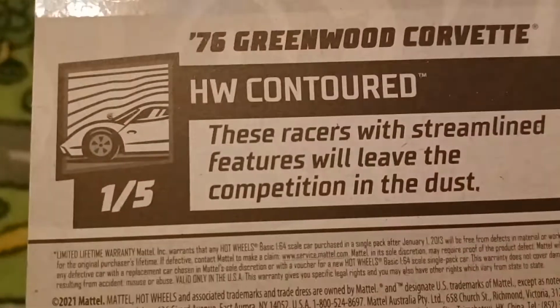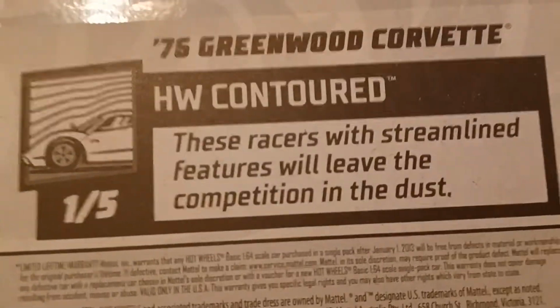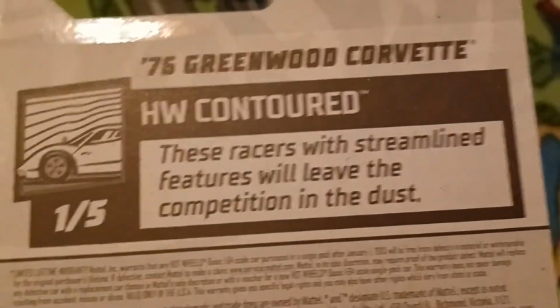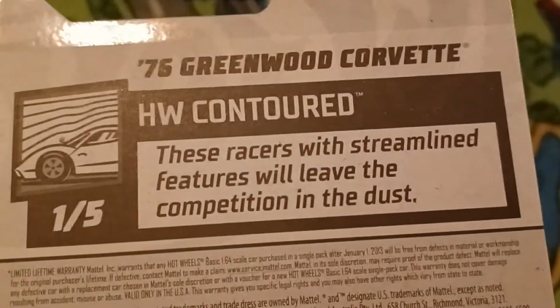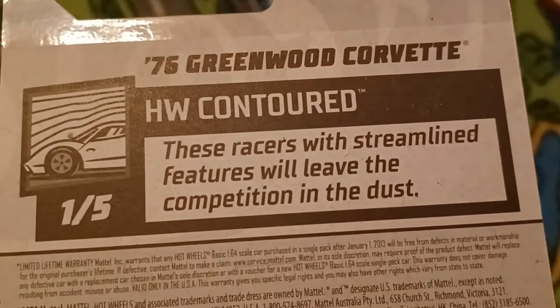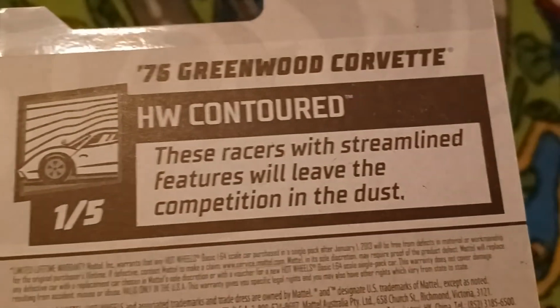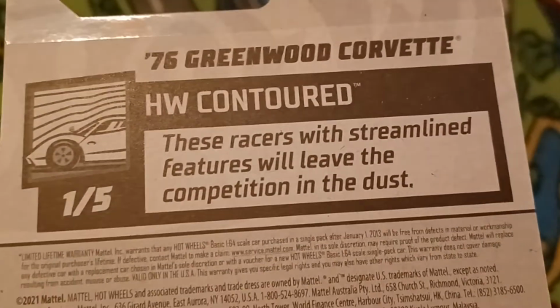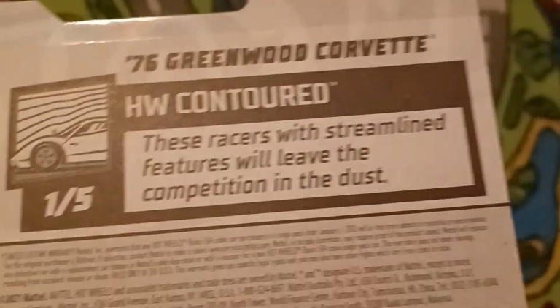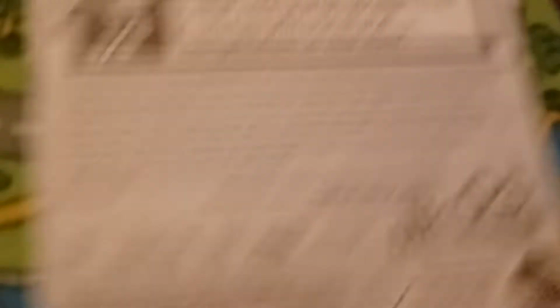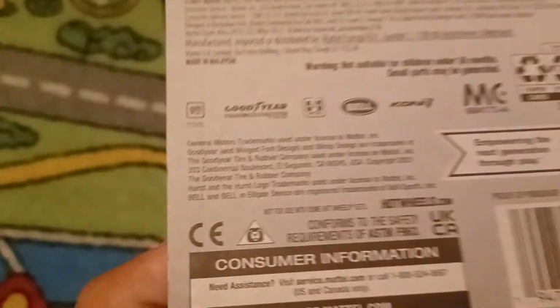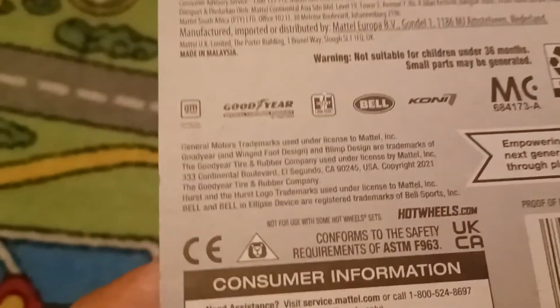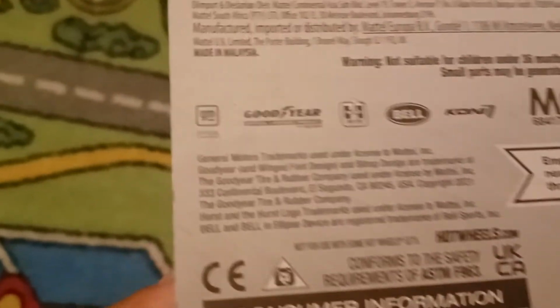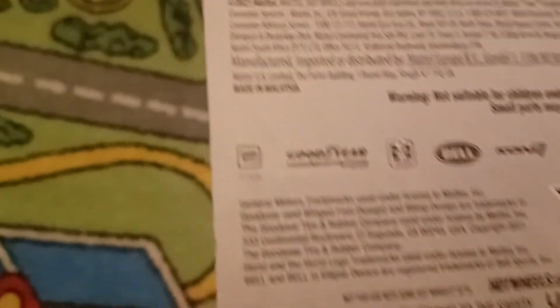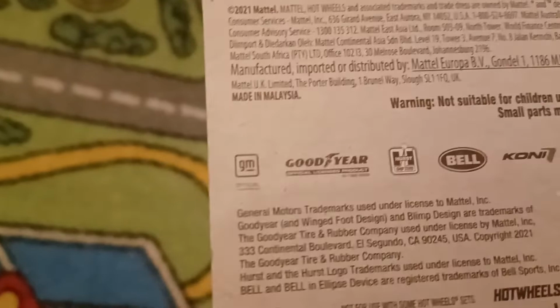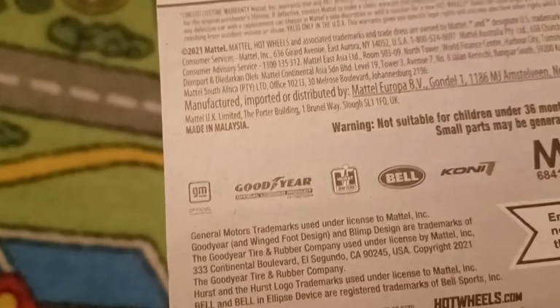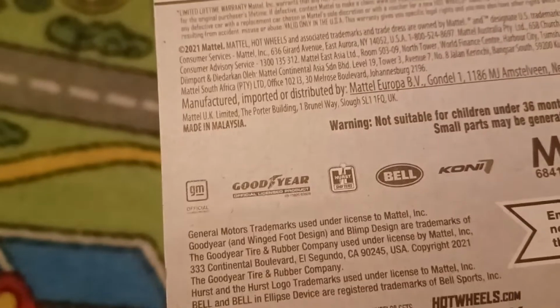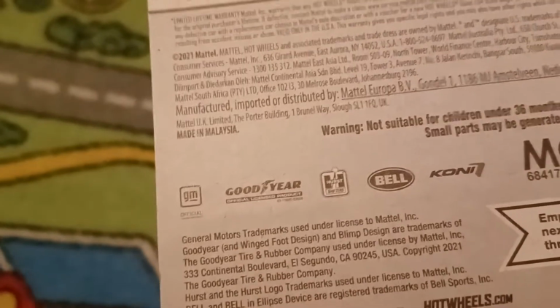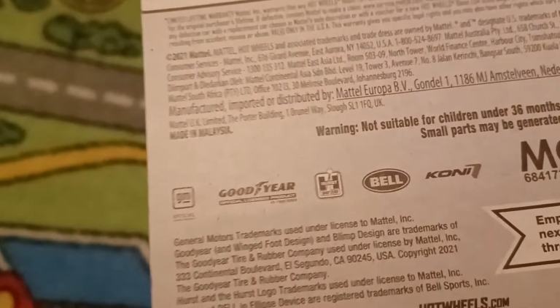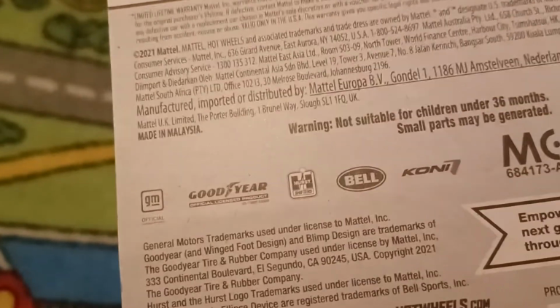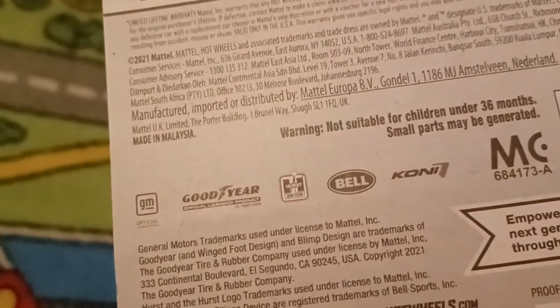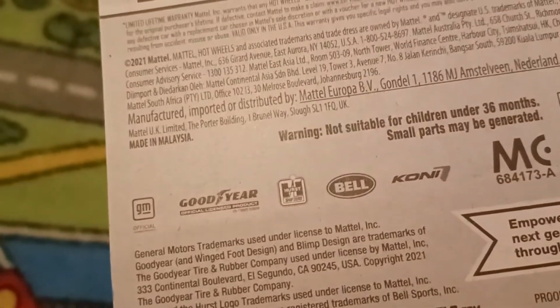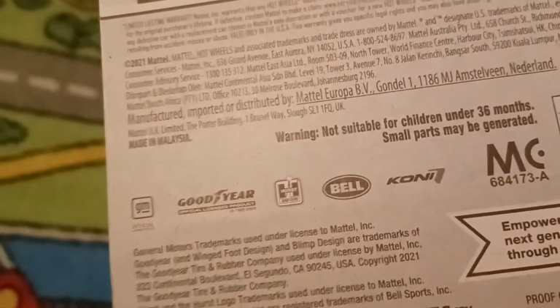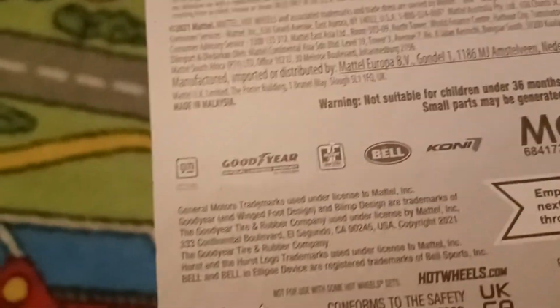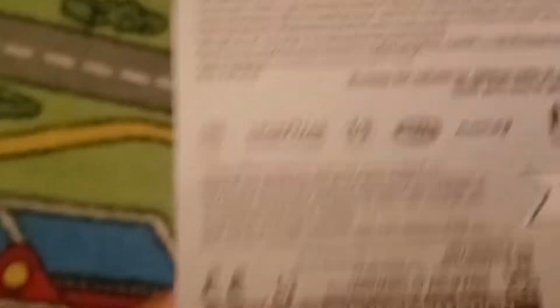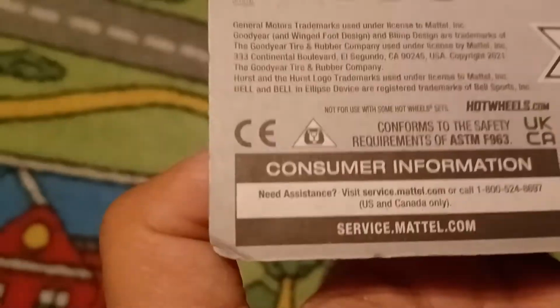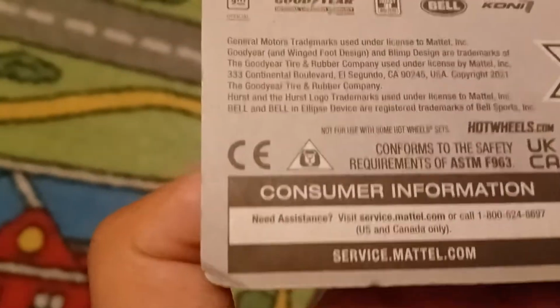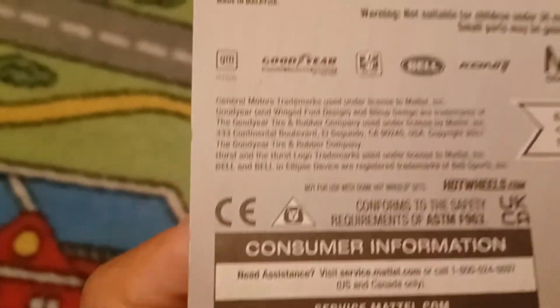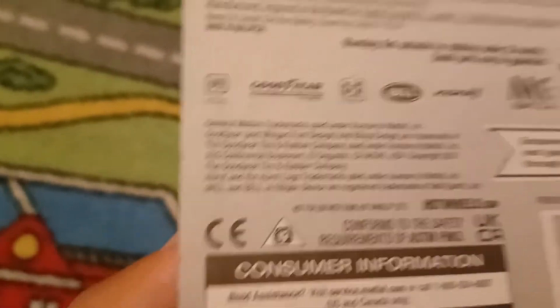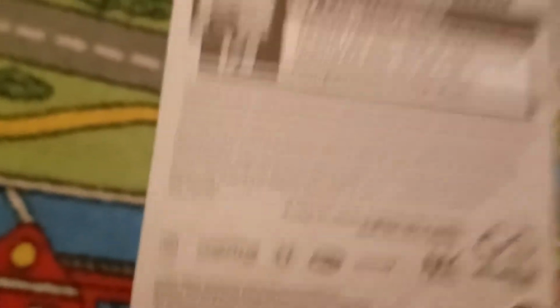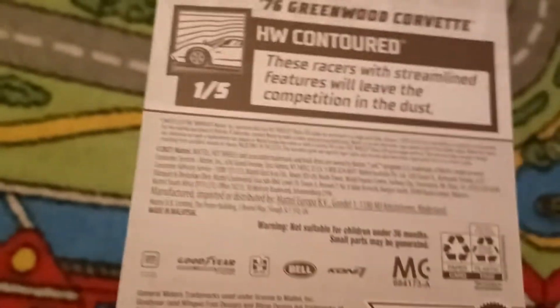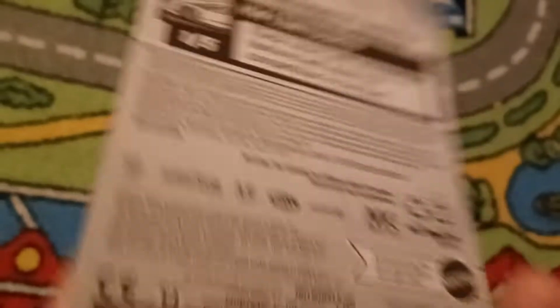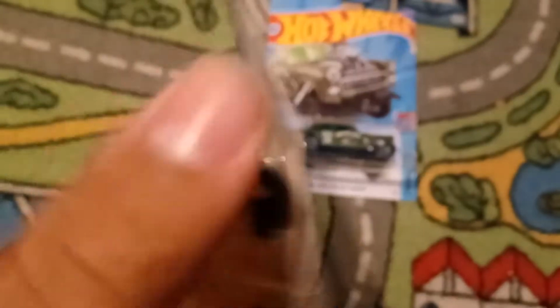These with streamlined features will leave the competition in the dust. There's GM, Goodyear, Hurst, Bell, and Coney trademark right there. Let's open this up.